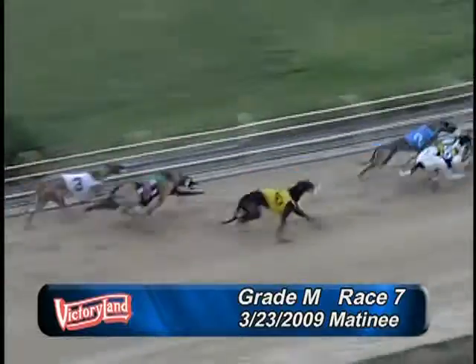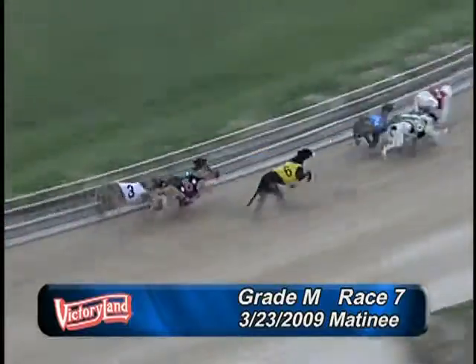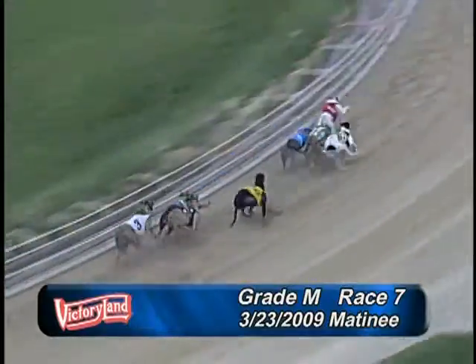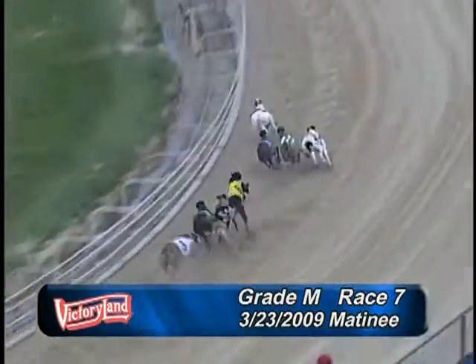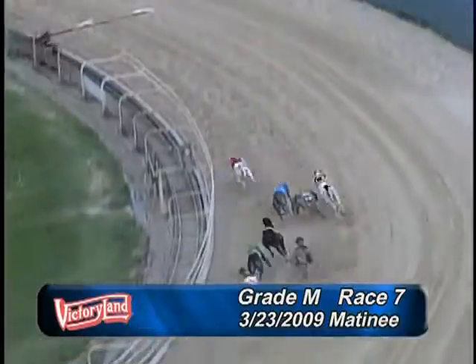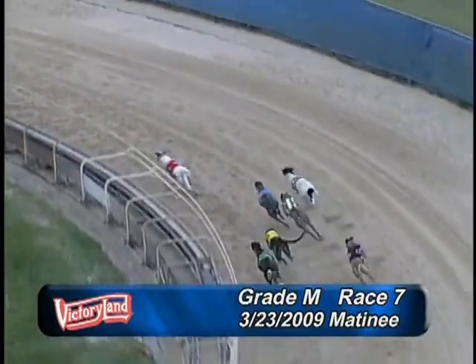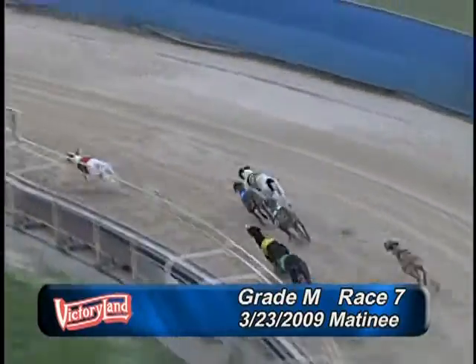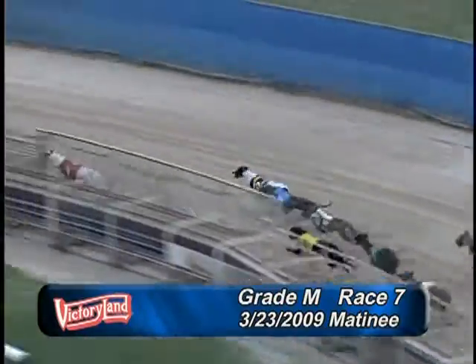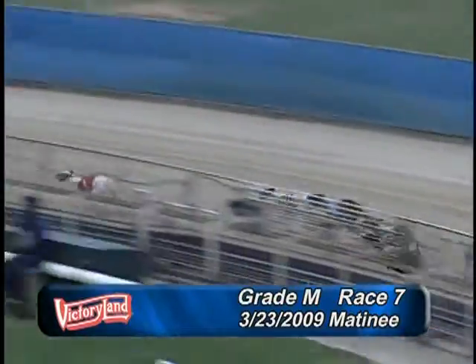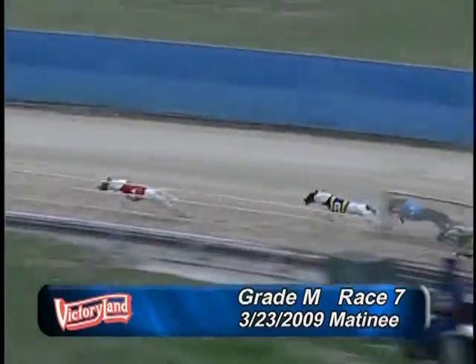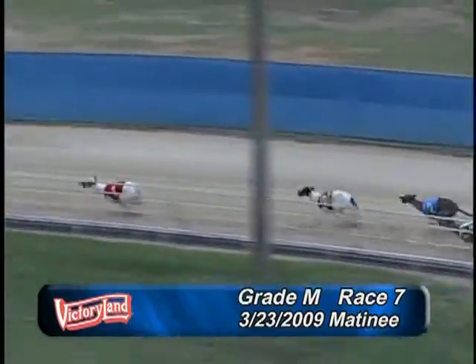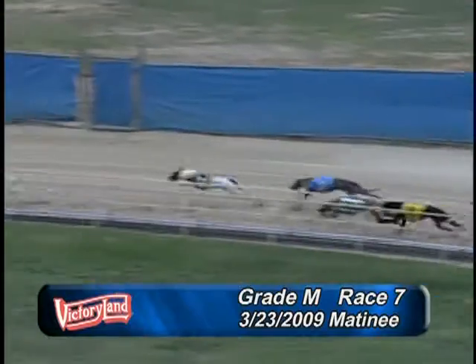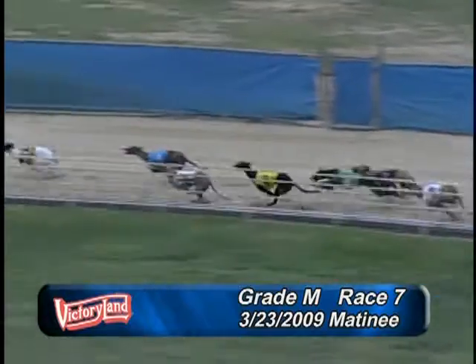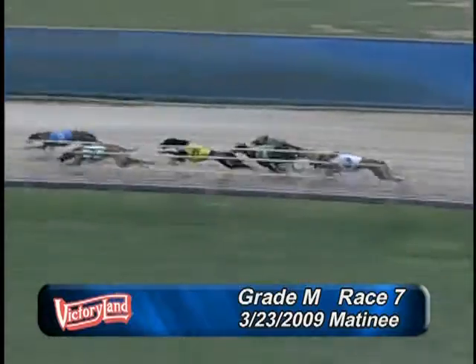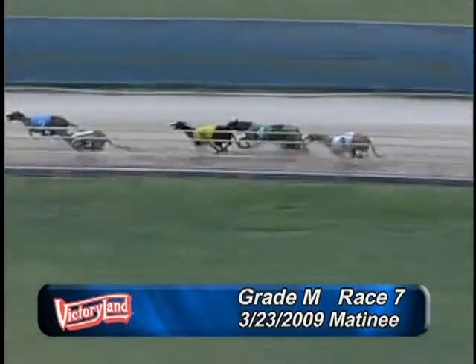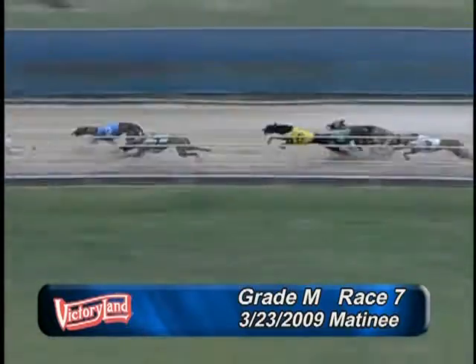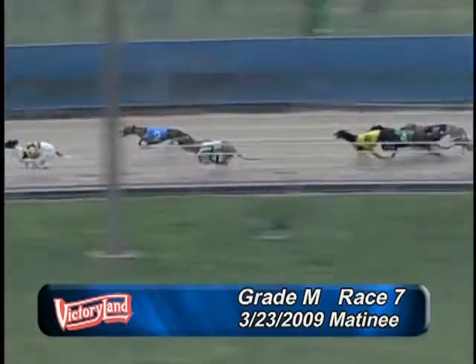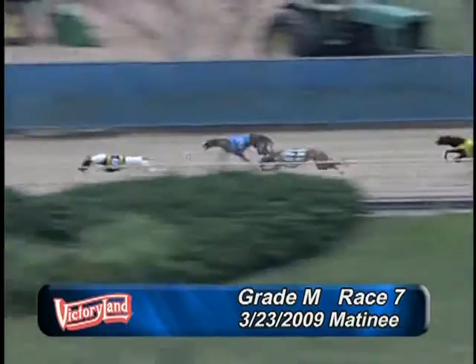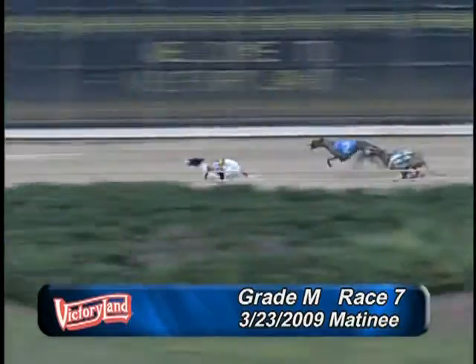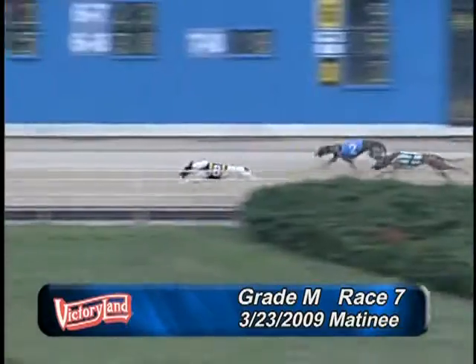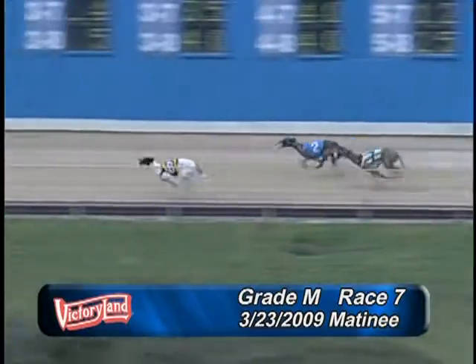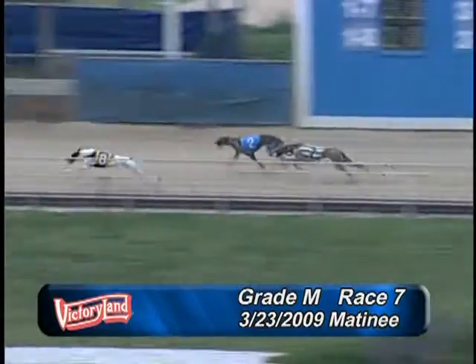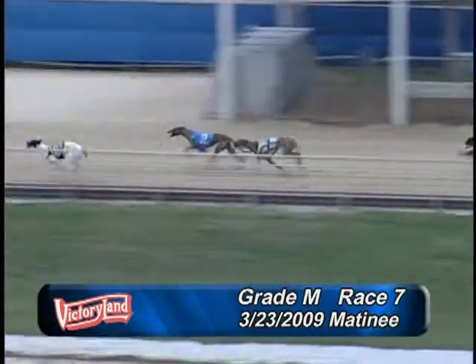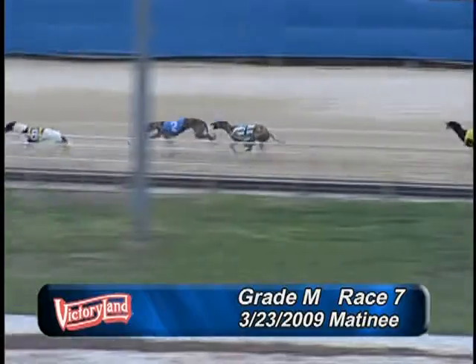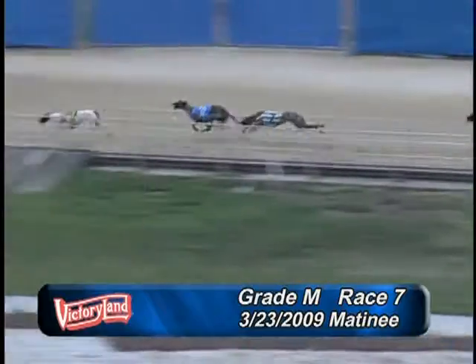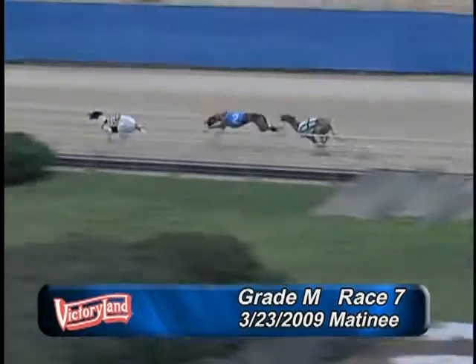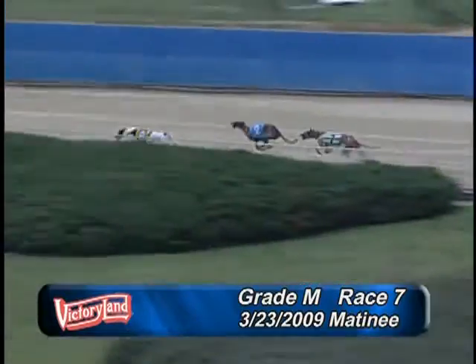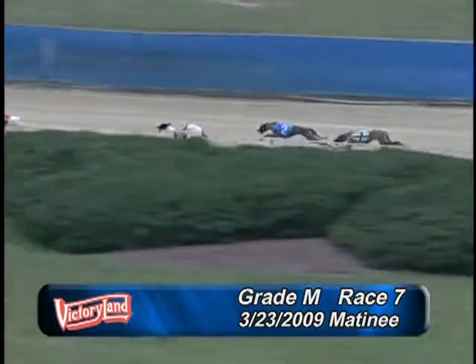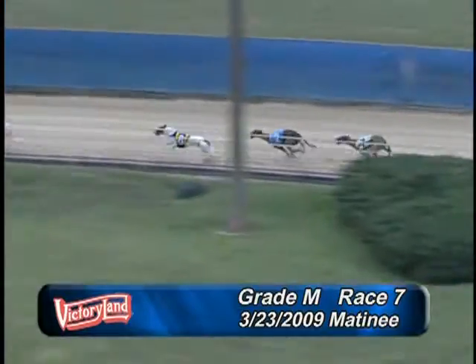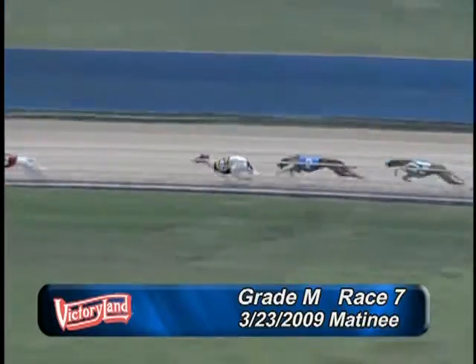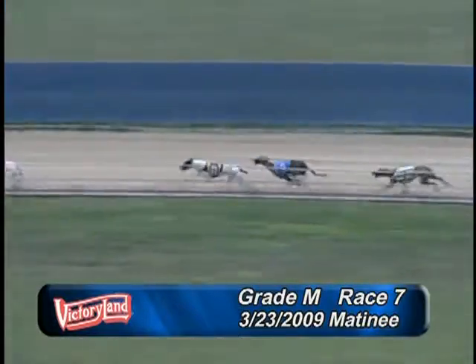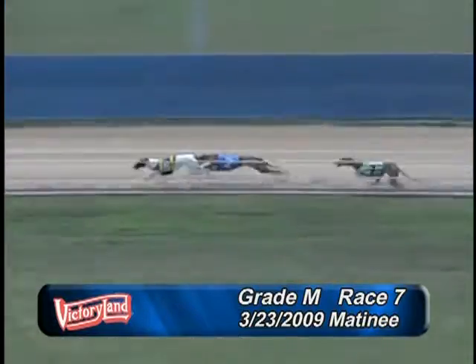And now in the first turn, it's the 1. 1-8, 1-8-2, 1-8-2-7-6. Greyhounds down the back stretch — it's the 1-8-2-and-7. Hub: 1-8-2-7-6-4-5-and-3.